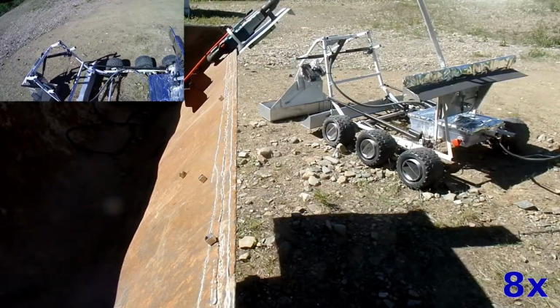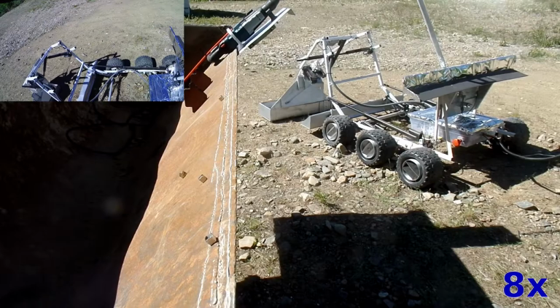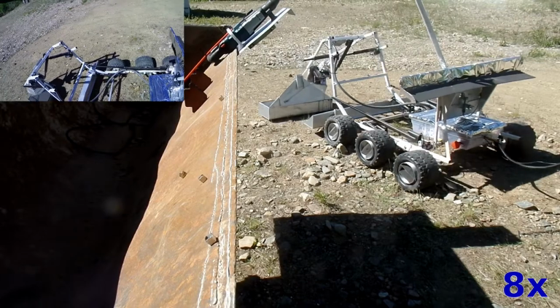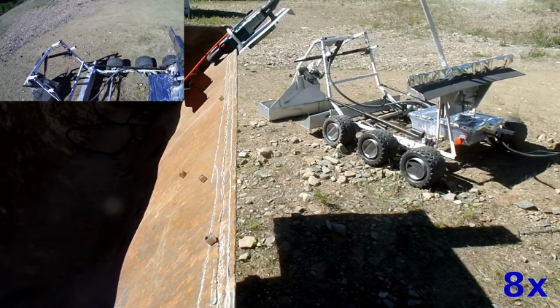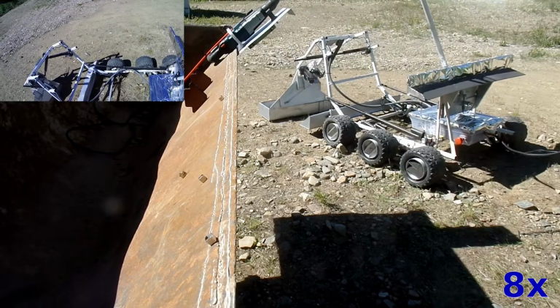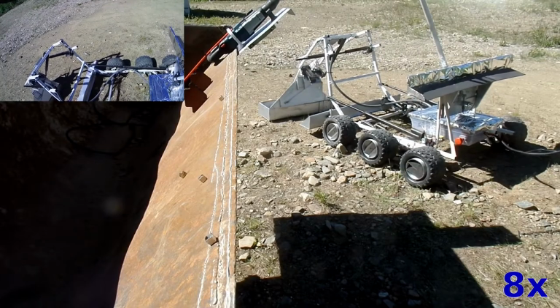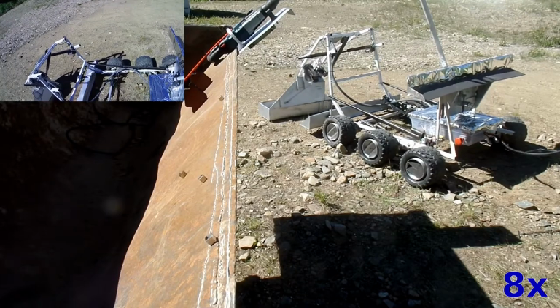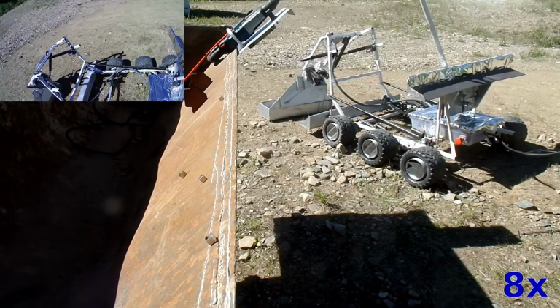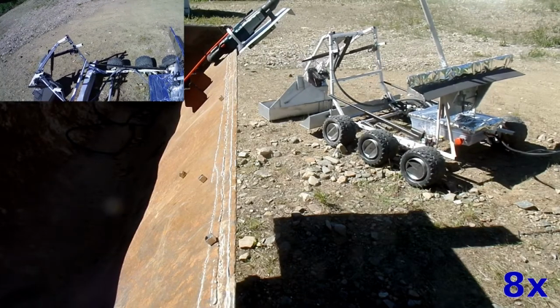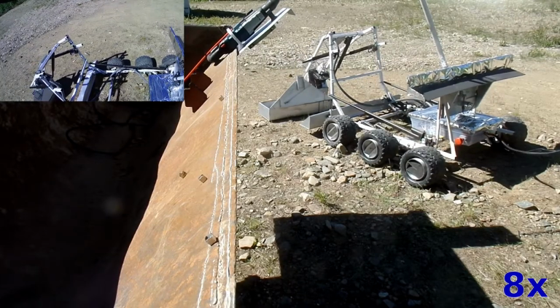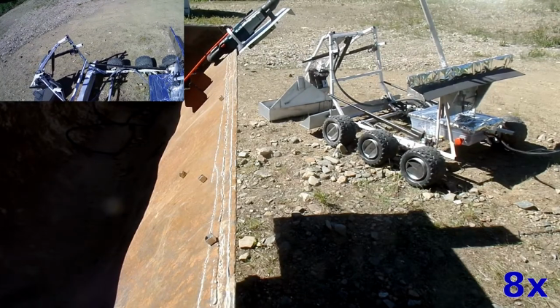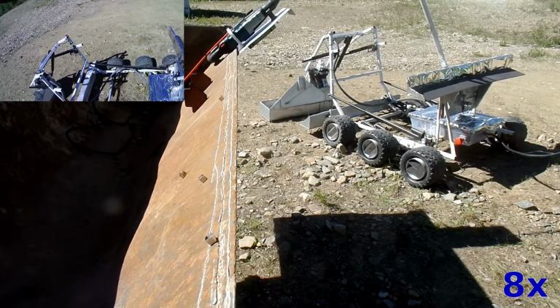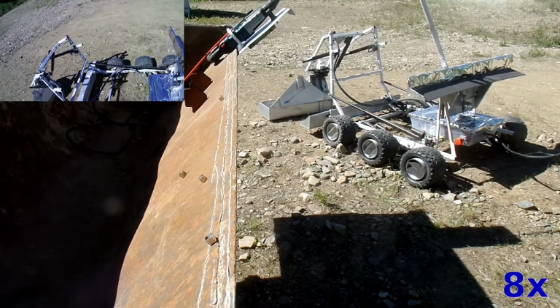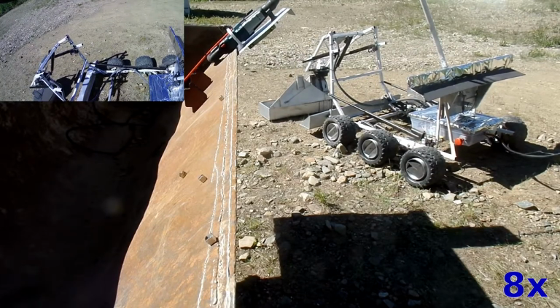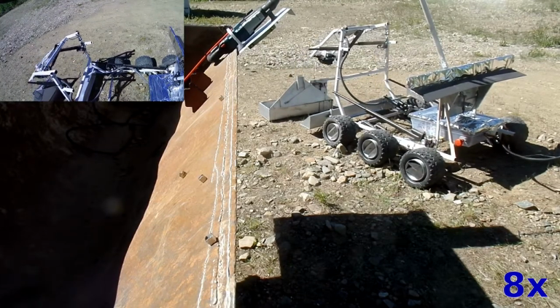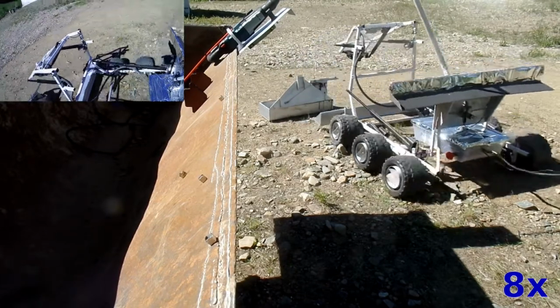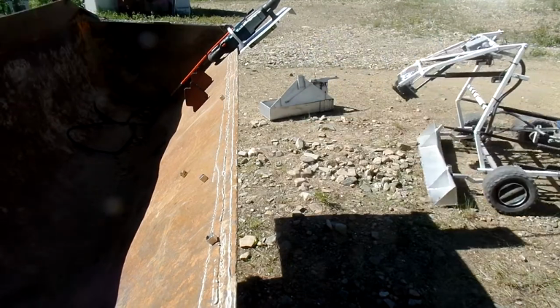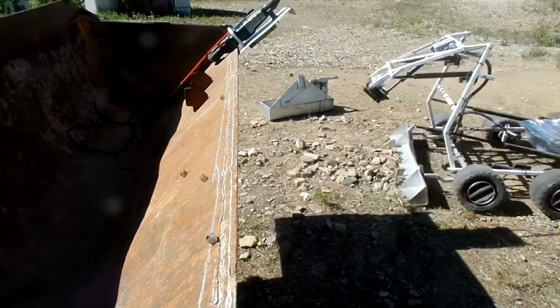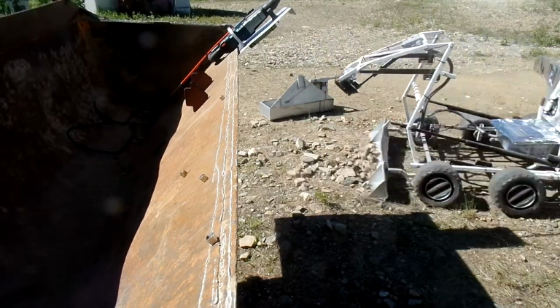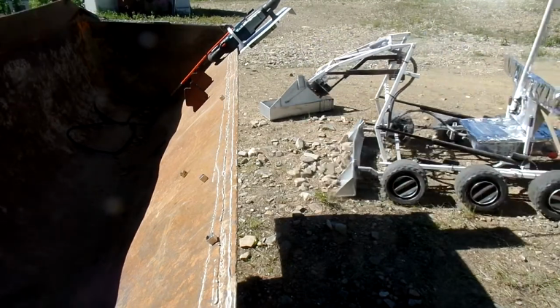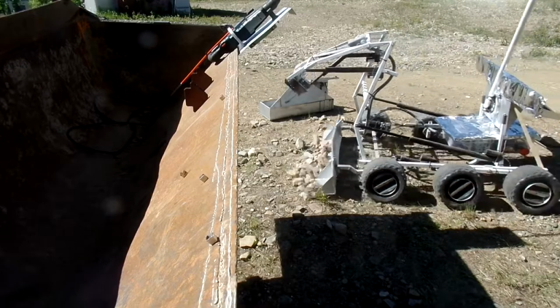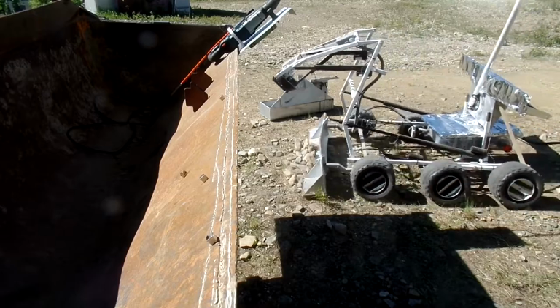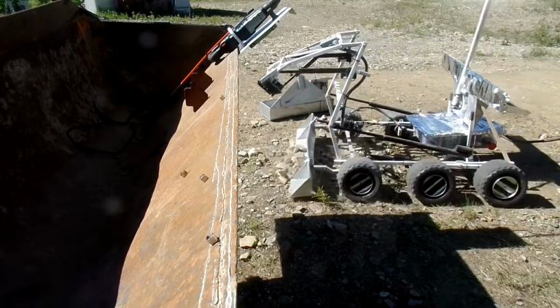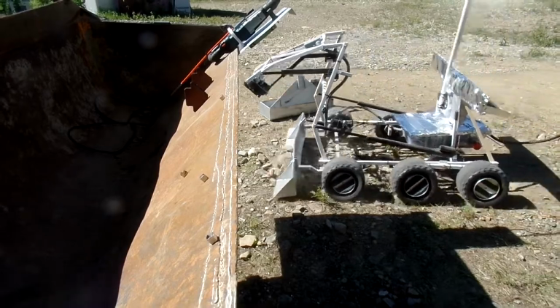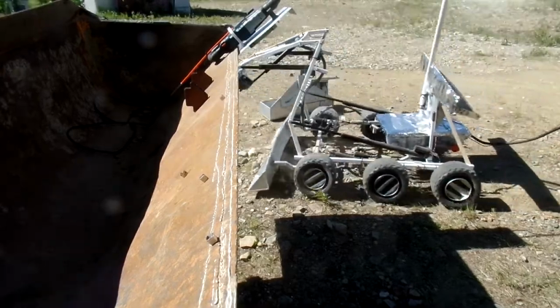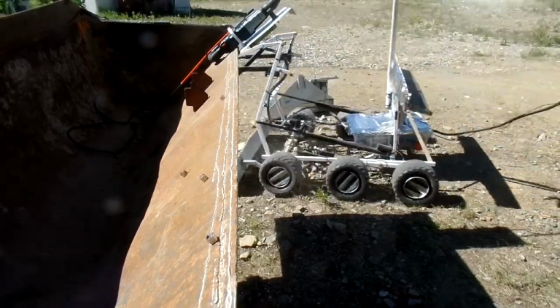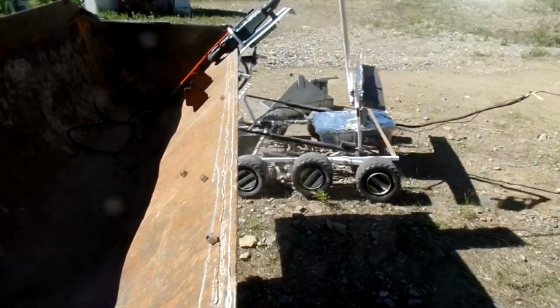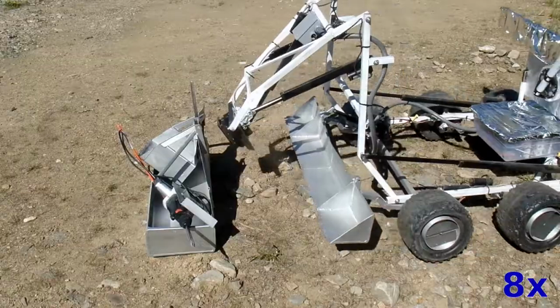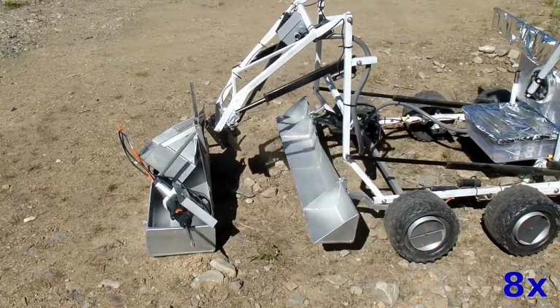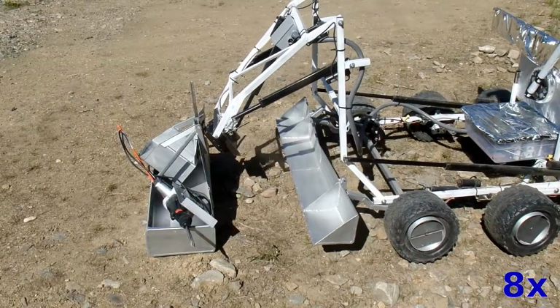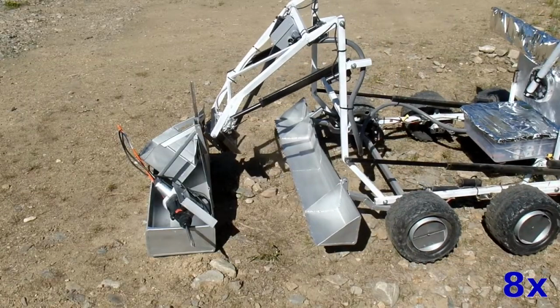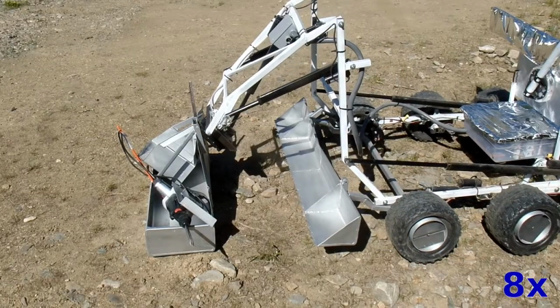Irregular surfaces are hard to drive on, so it needs to be able to level the terrain. So we have a box of tools and we're going to pick them up.